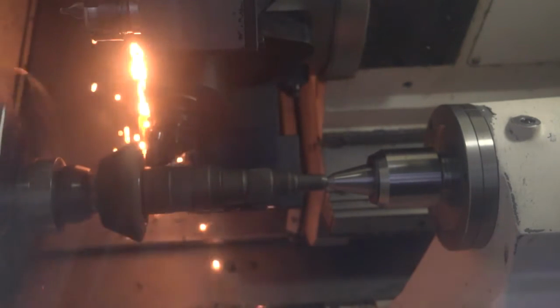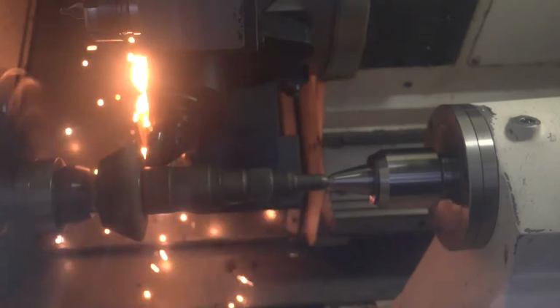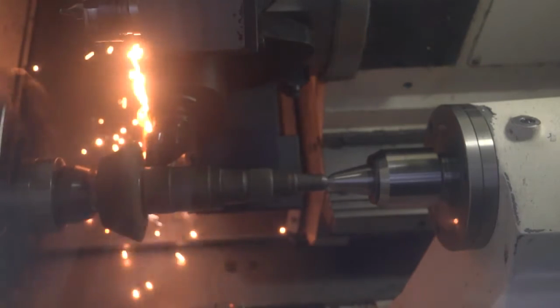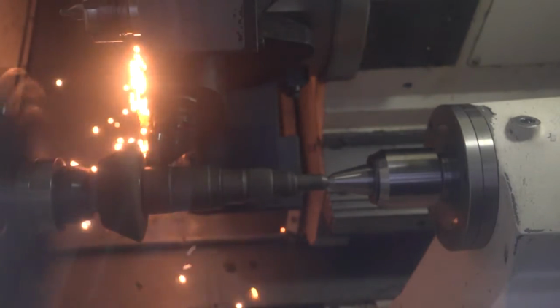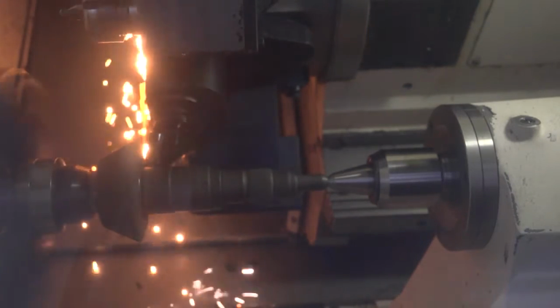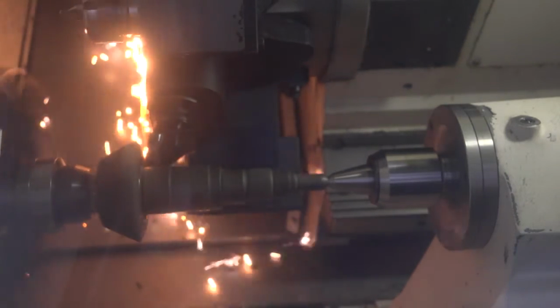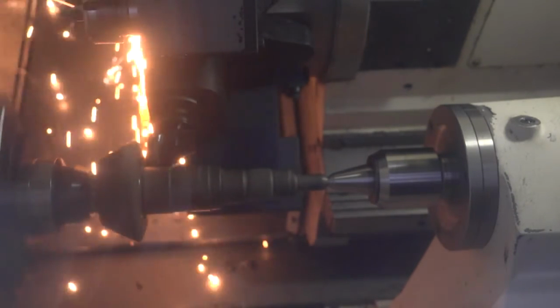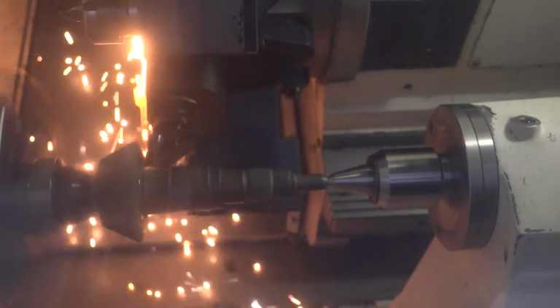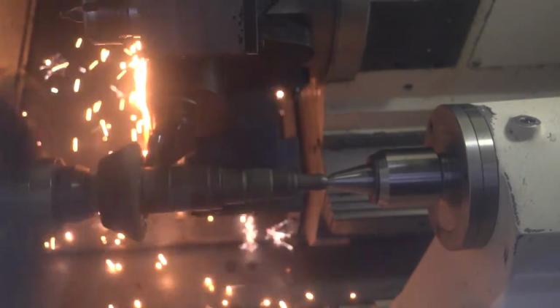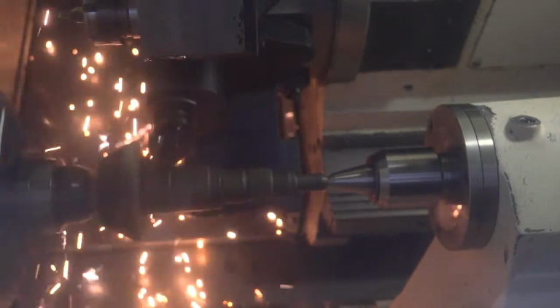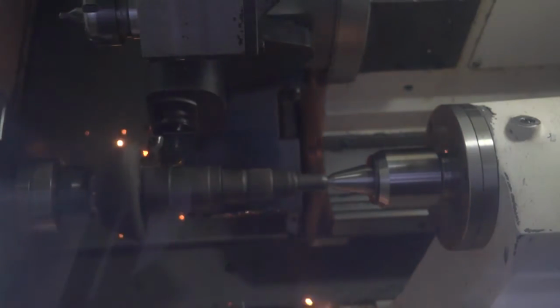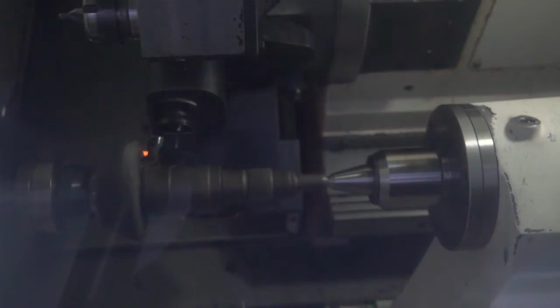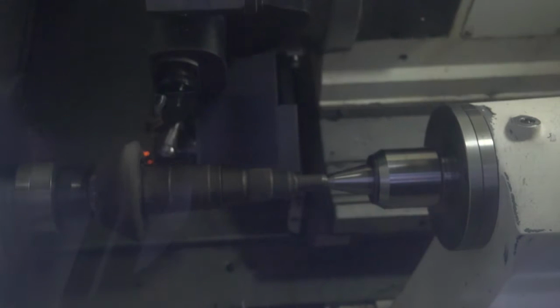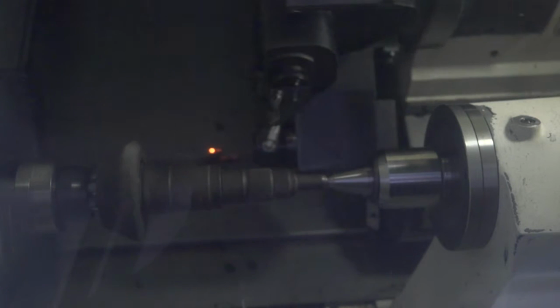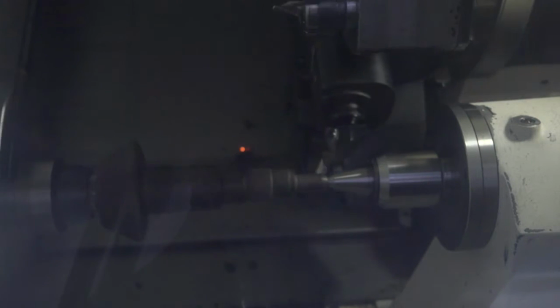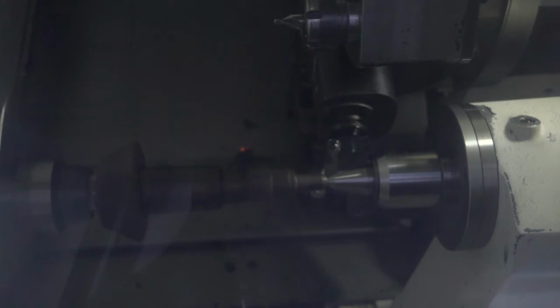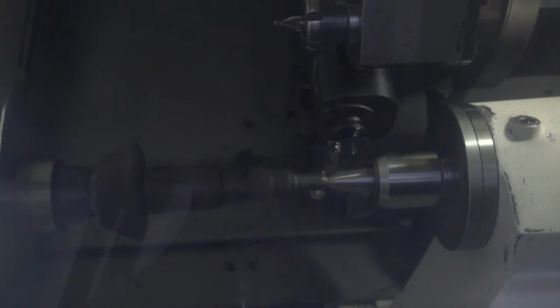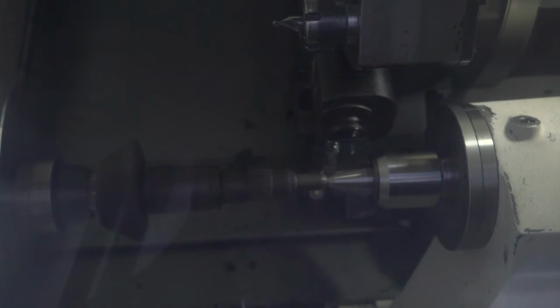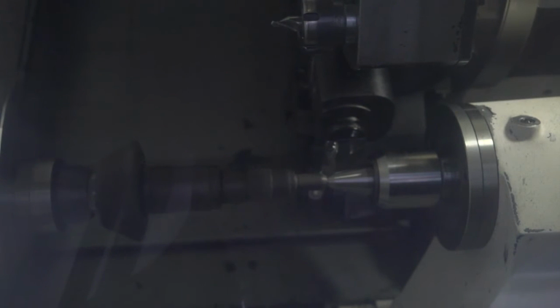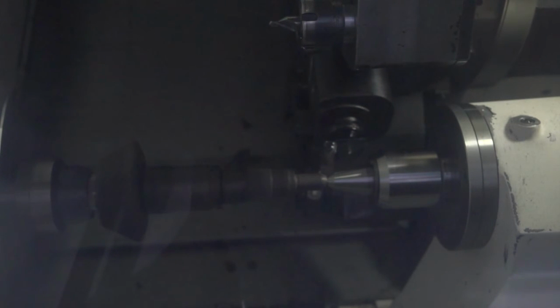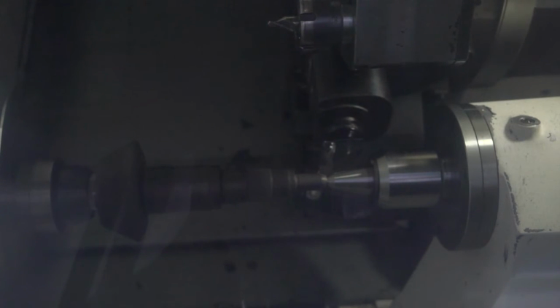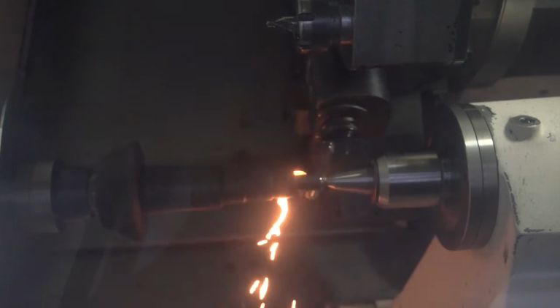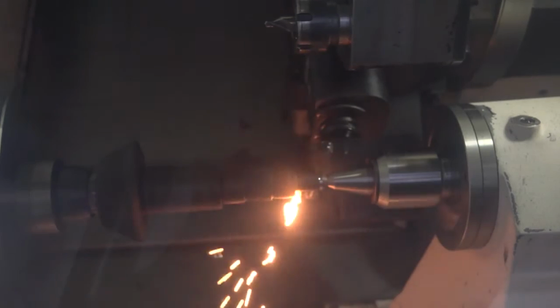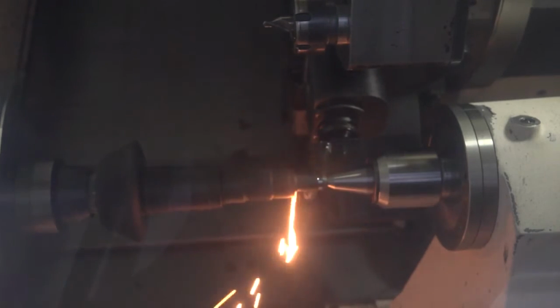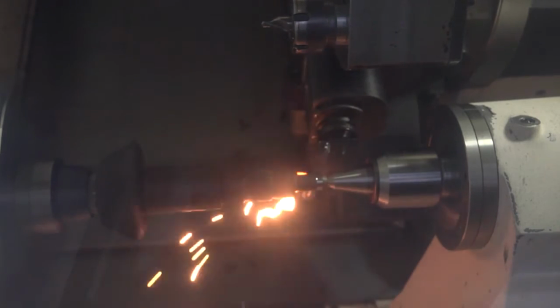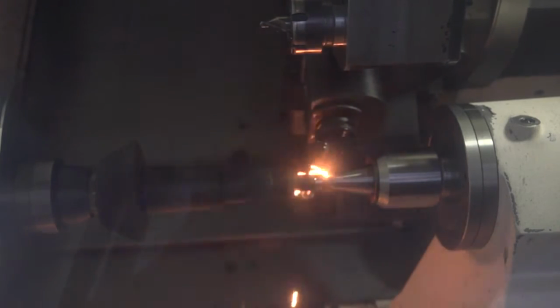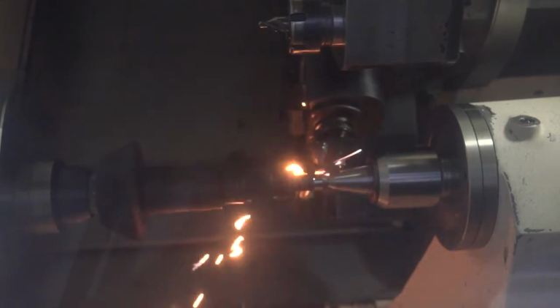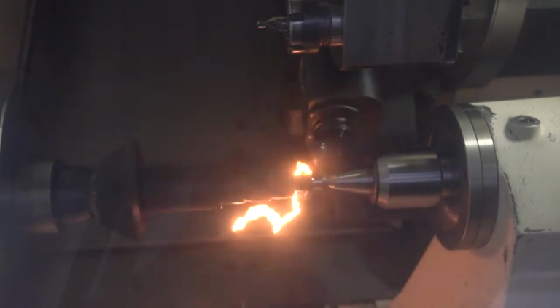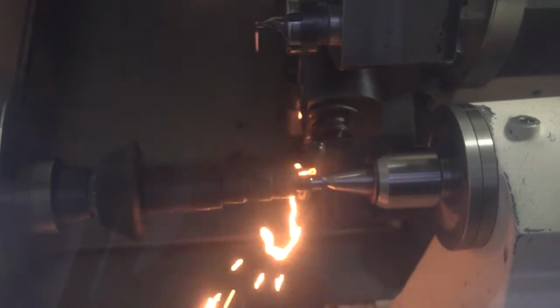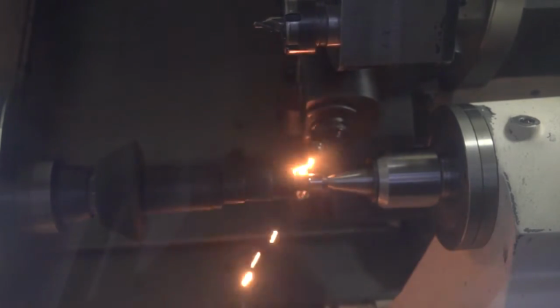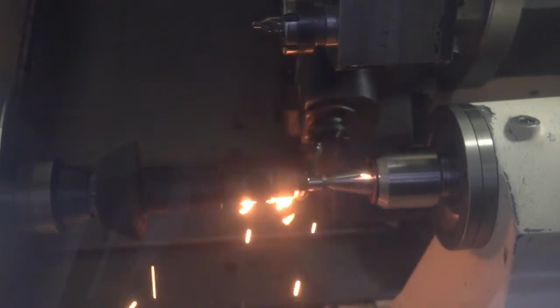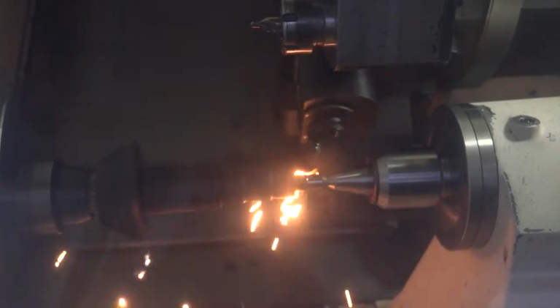As you see, first here is the facing operation where we use CH0550, which is the new grade for finishing. And also now on the bearing surface, we're using a very low feed just to generate the surface finish.